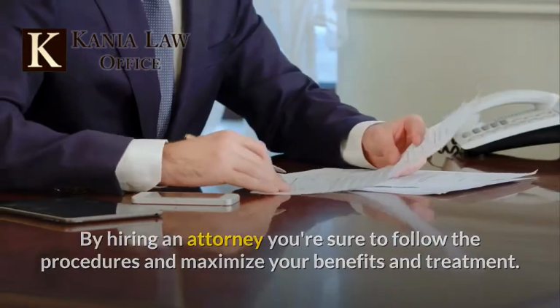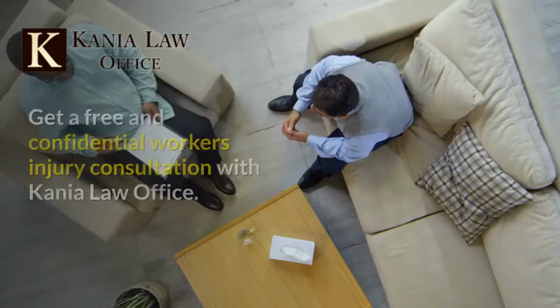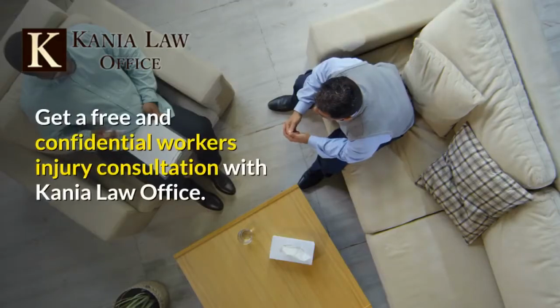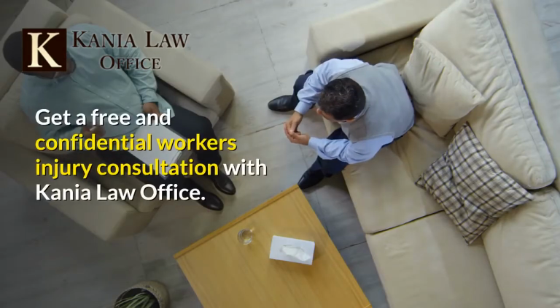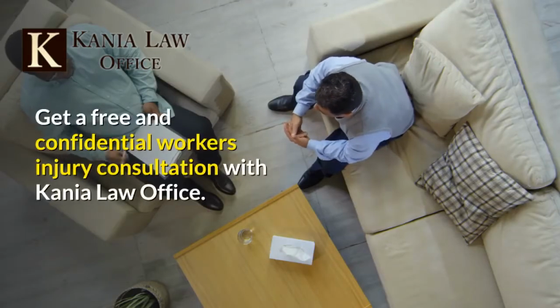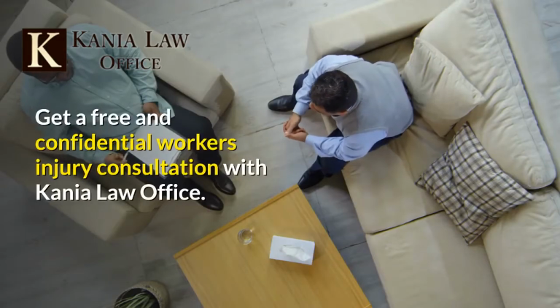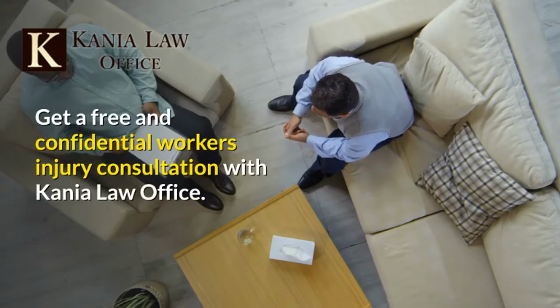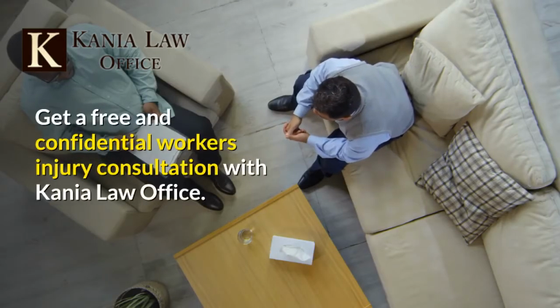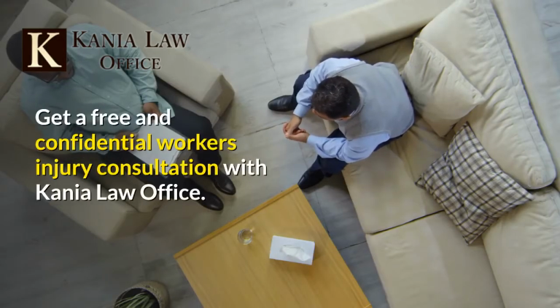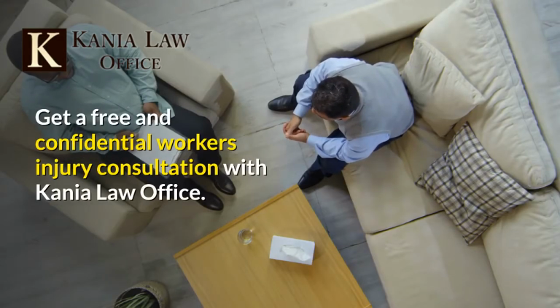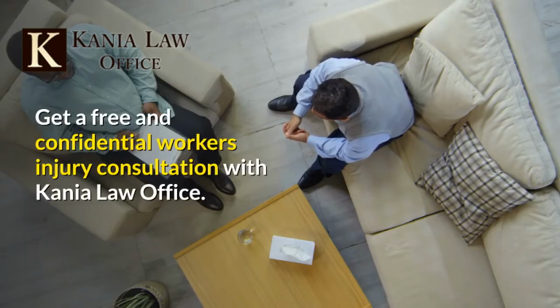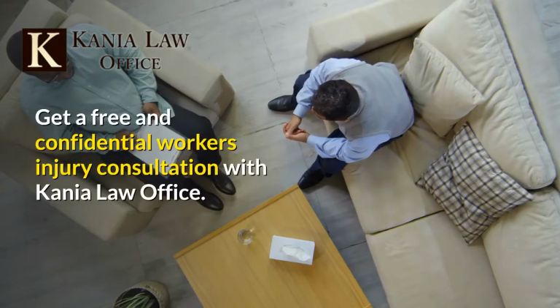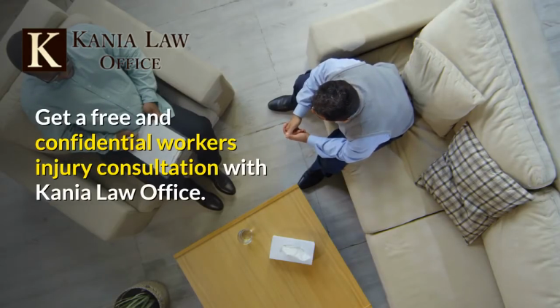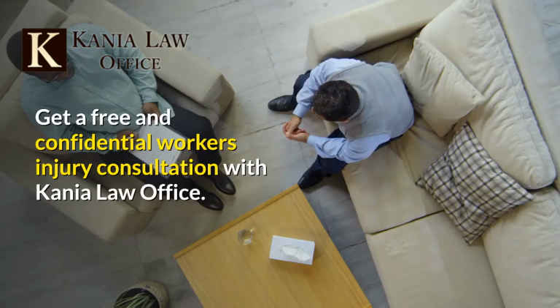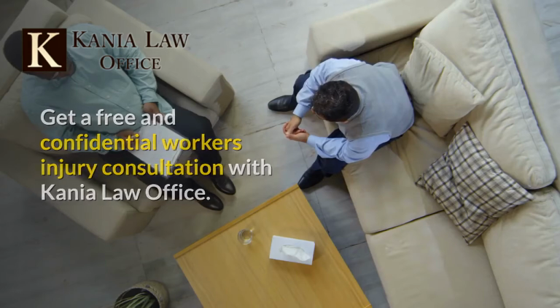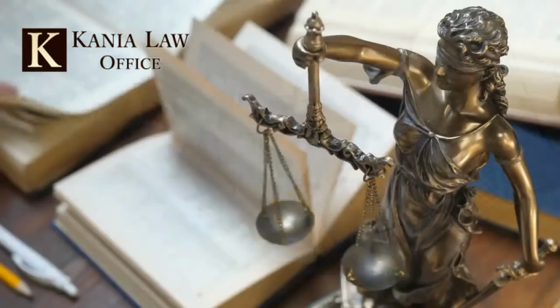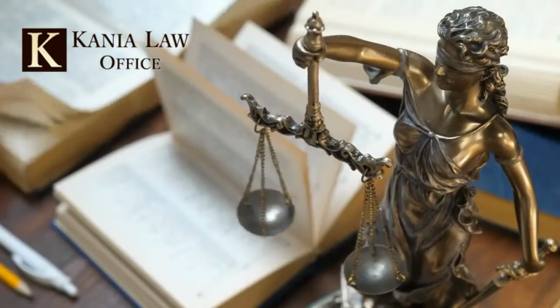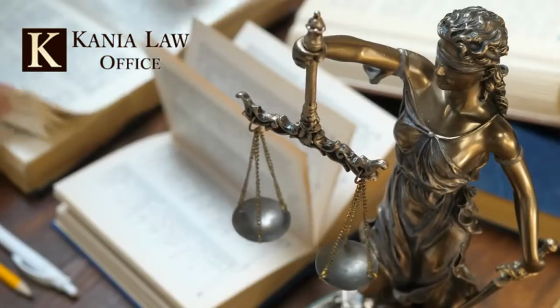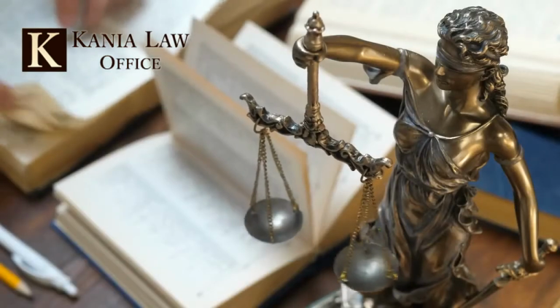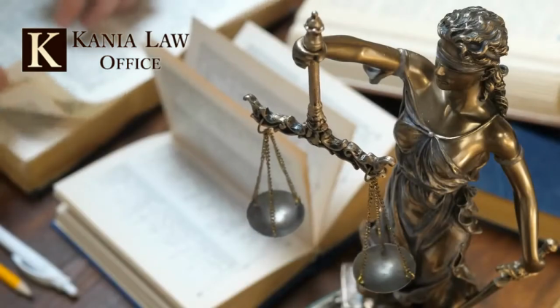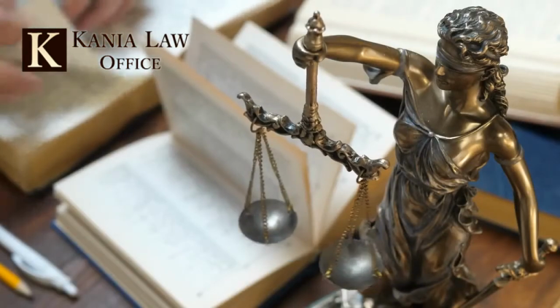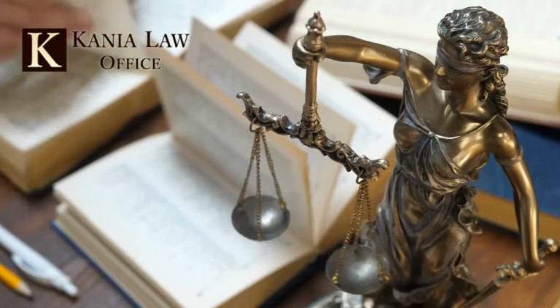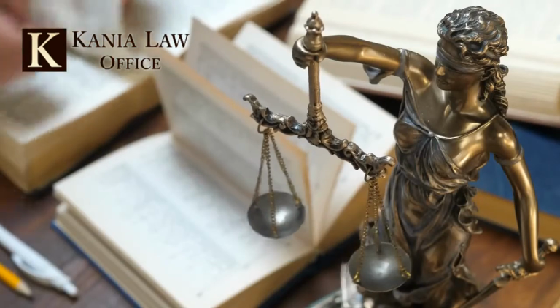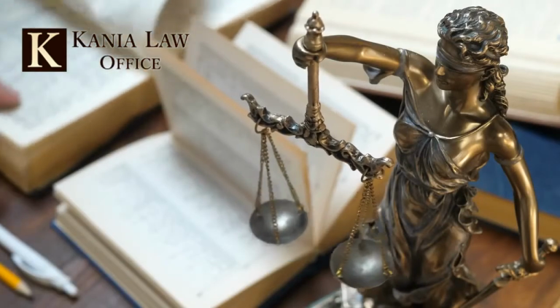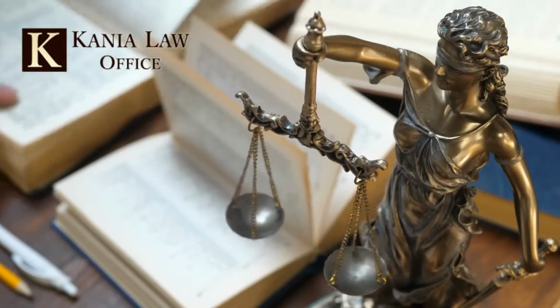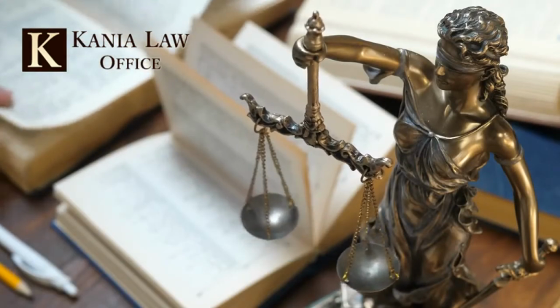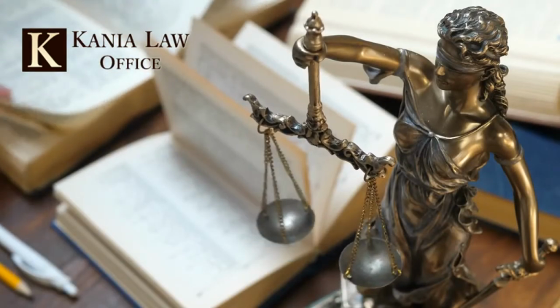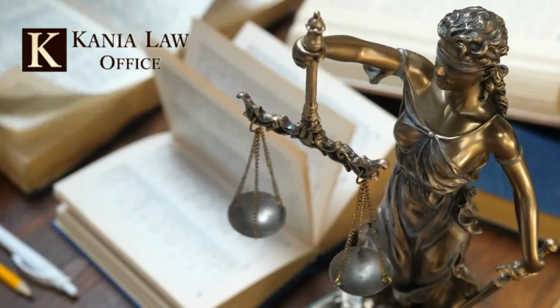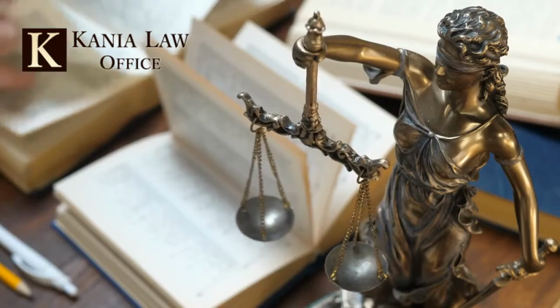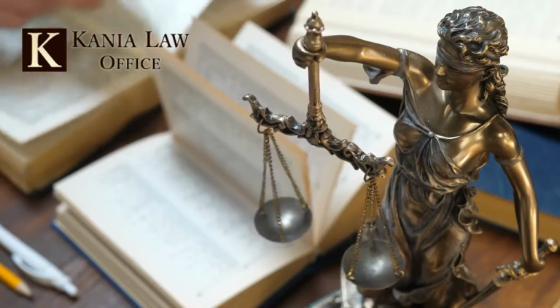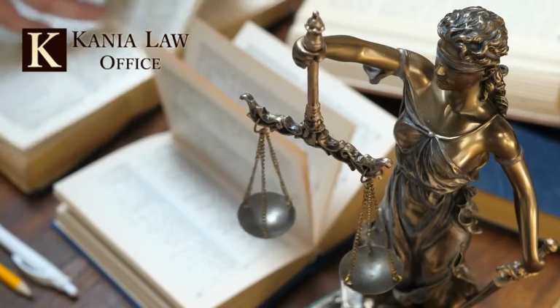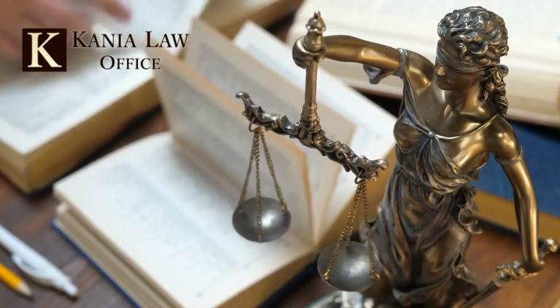Get a free and confidential workers' injury consultation with Kaneia Law Office. Call our work injury attorneys at 918-743-2223.